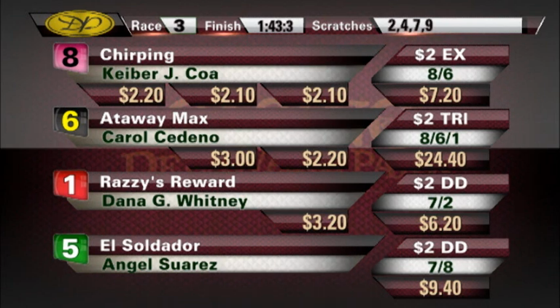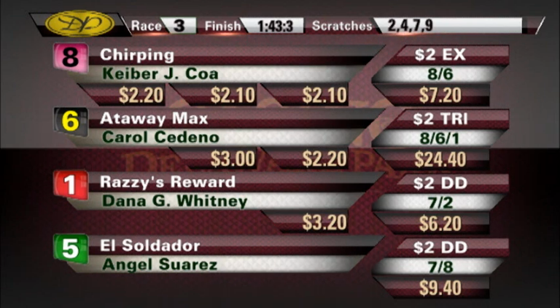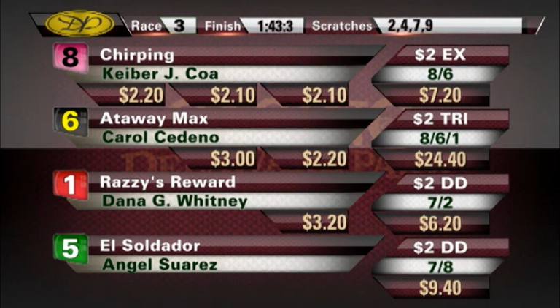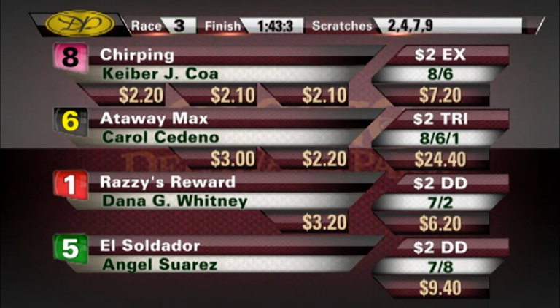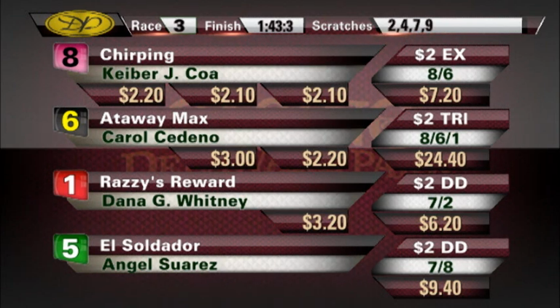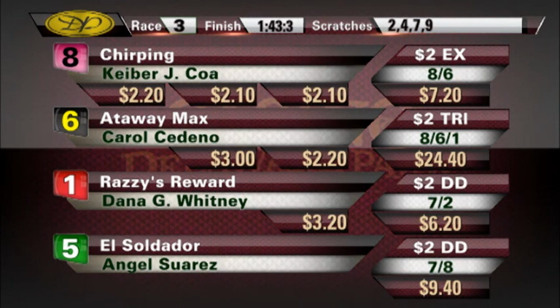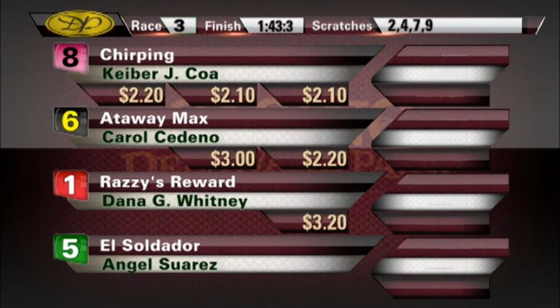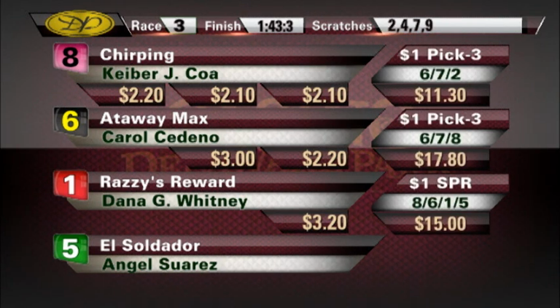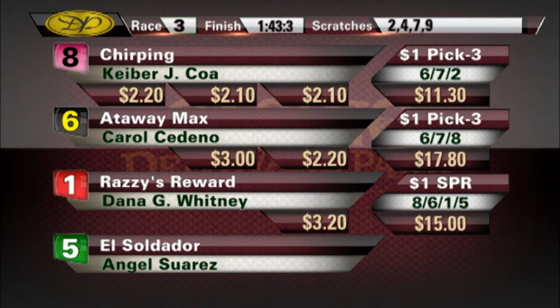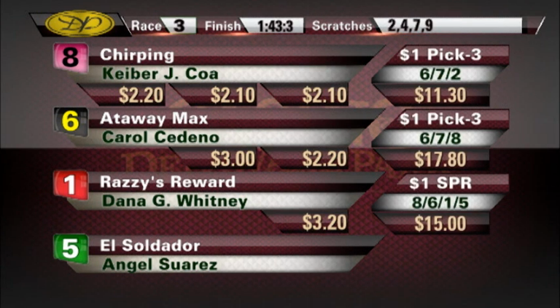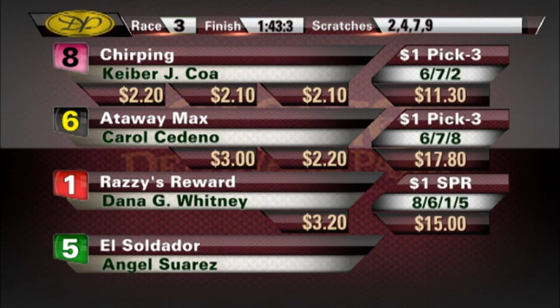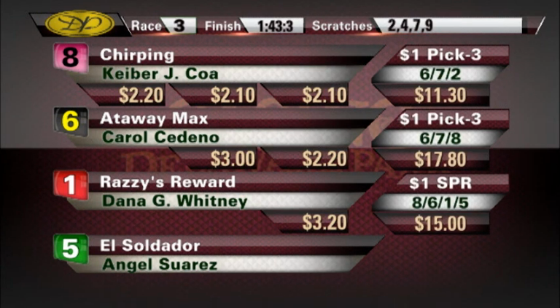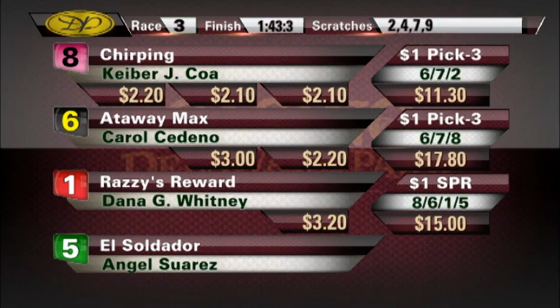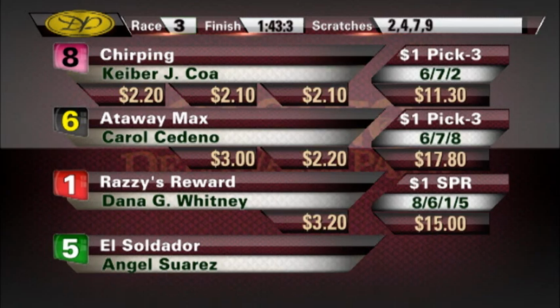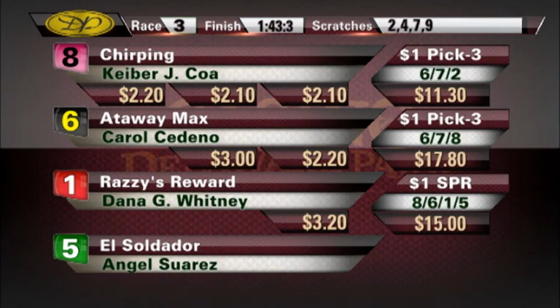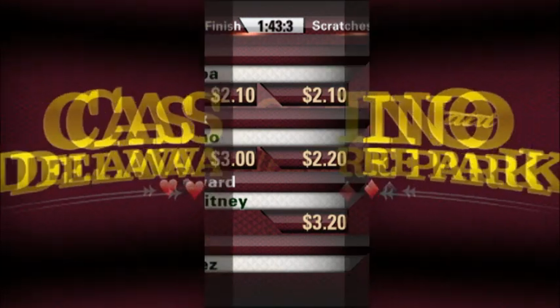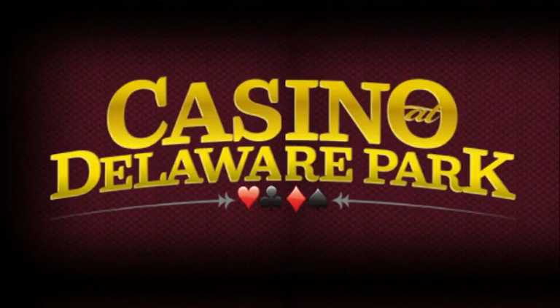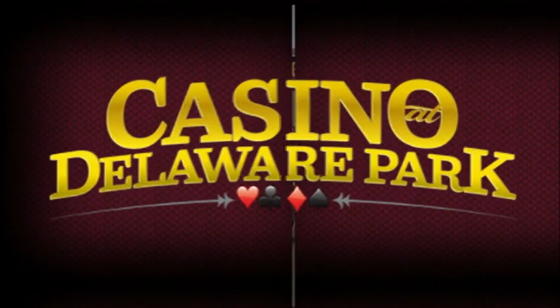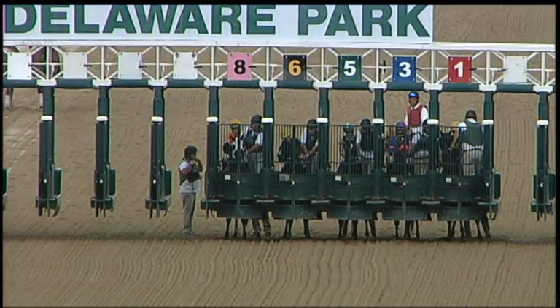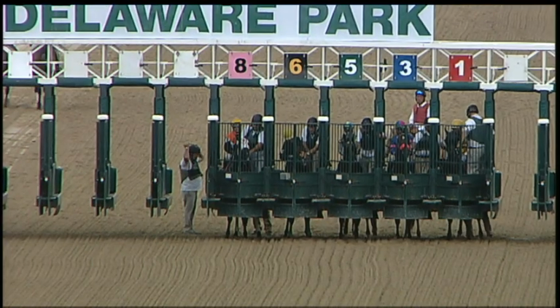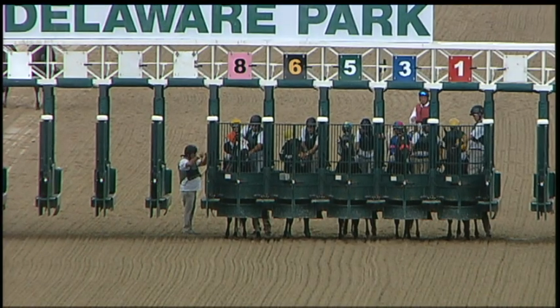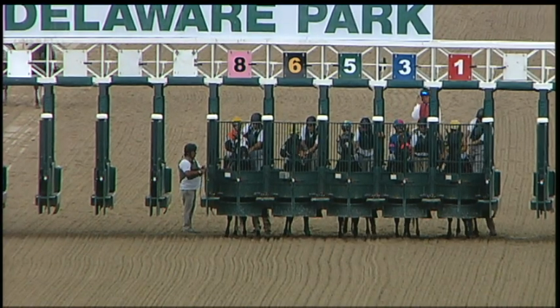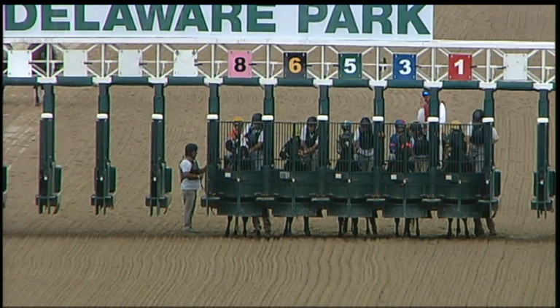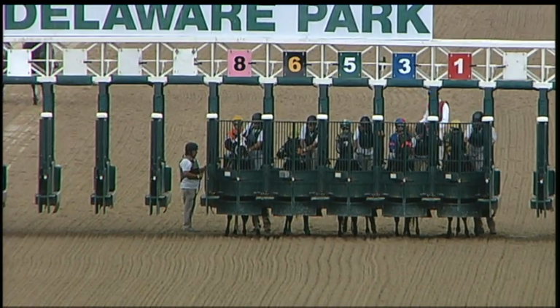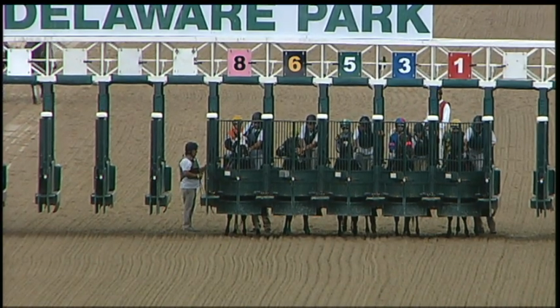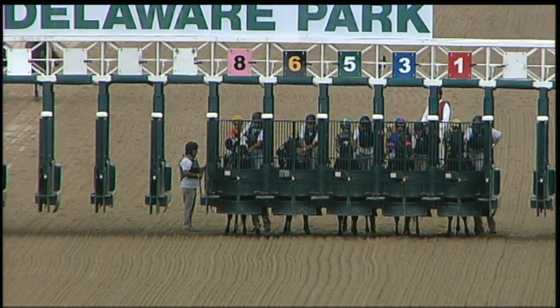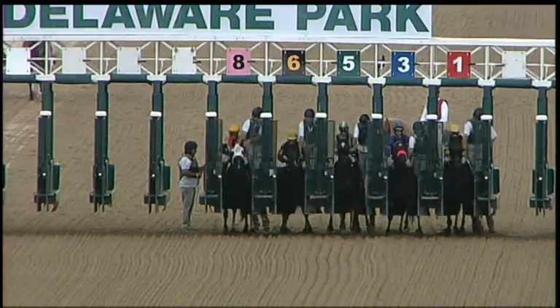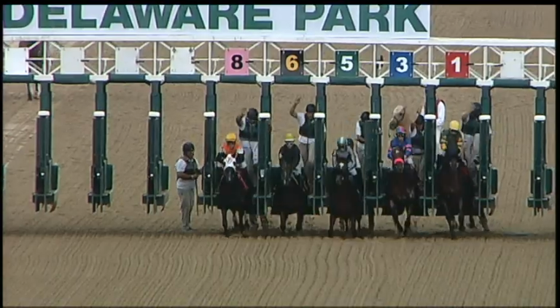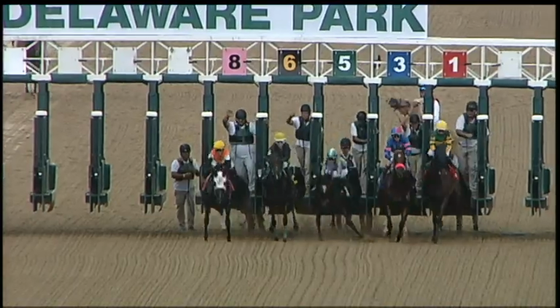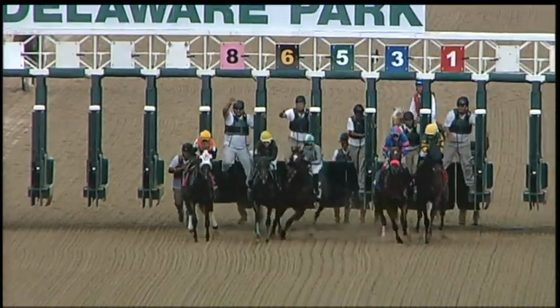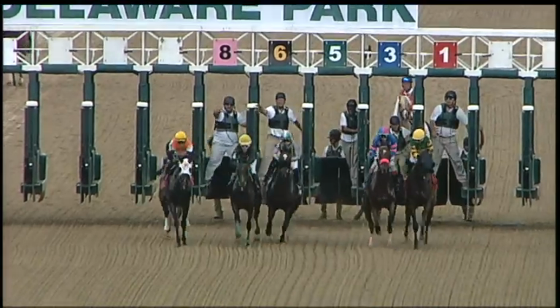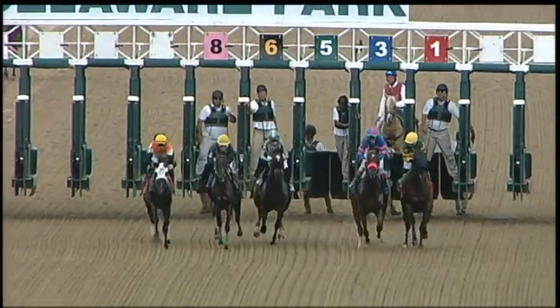On to our fourth race with exacta, trifecta, double, Pick 3, superfecta wager. We're at five and a half furlongs for two-year-olds, Quest the Storm makes the rider. And they're off.